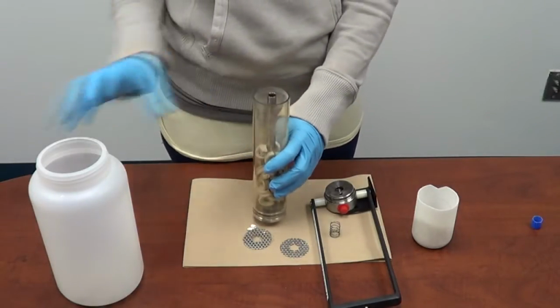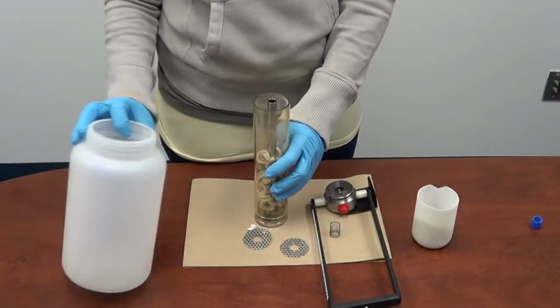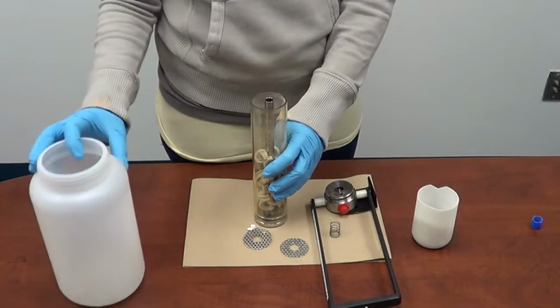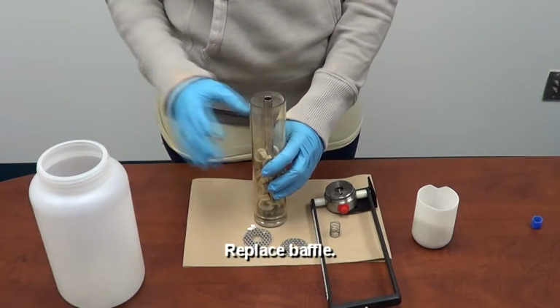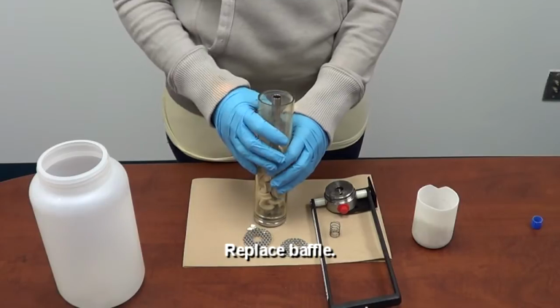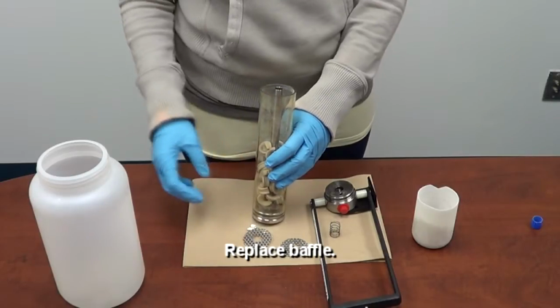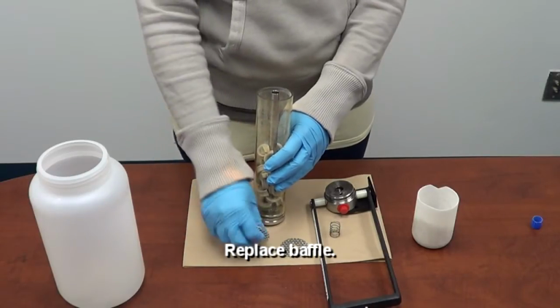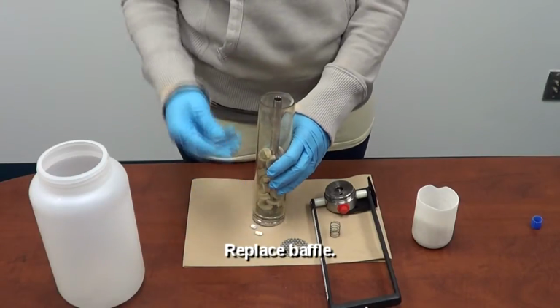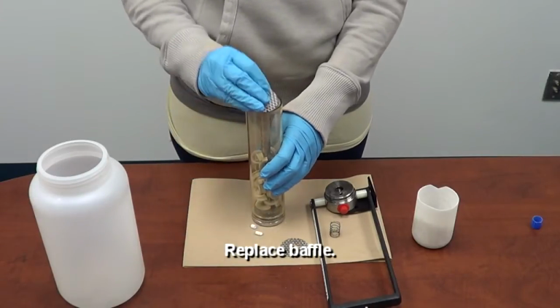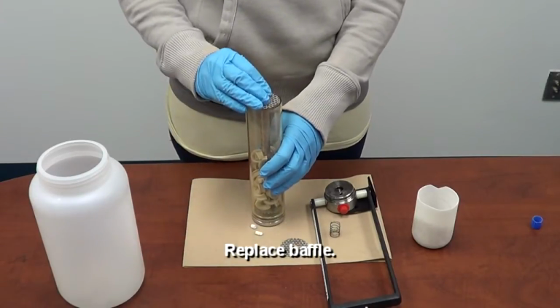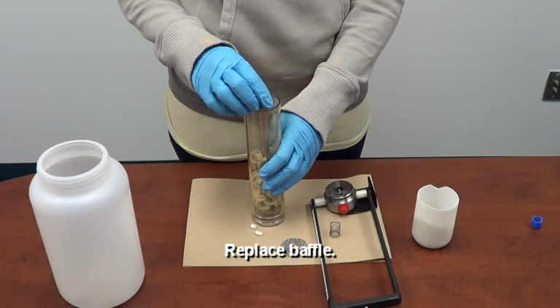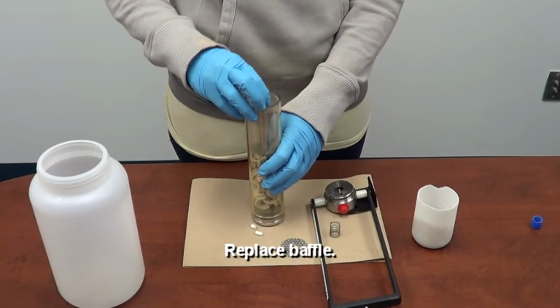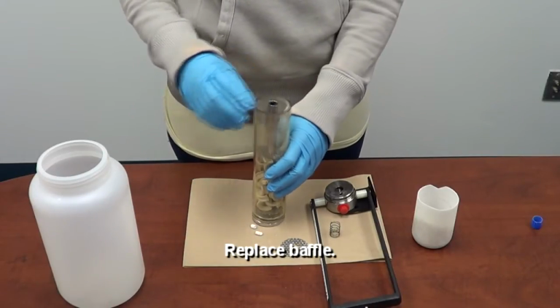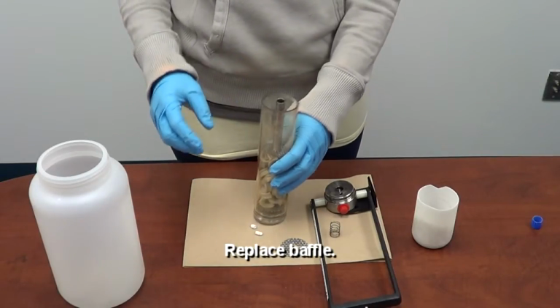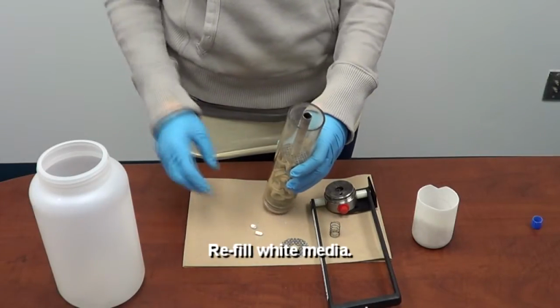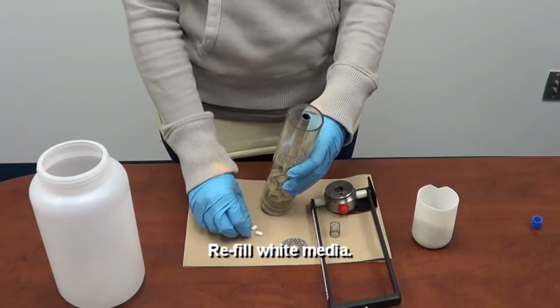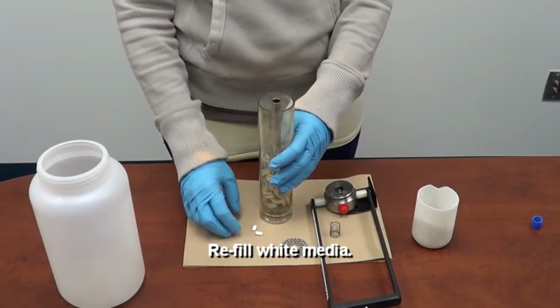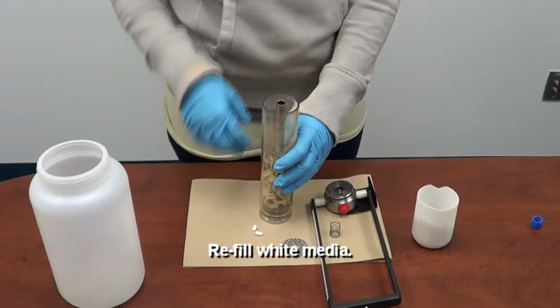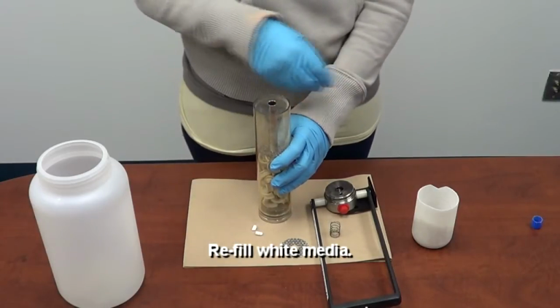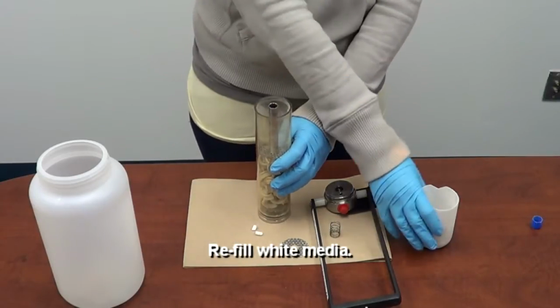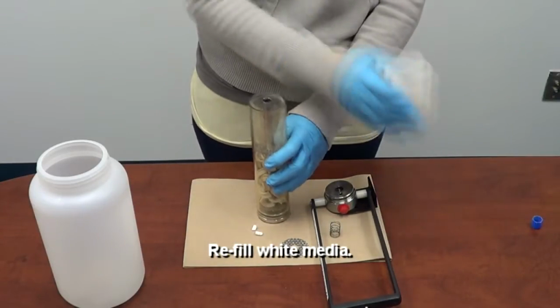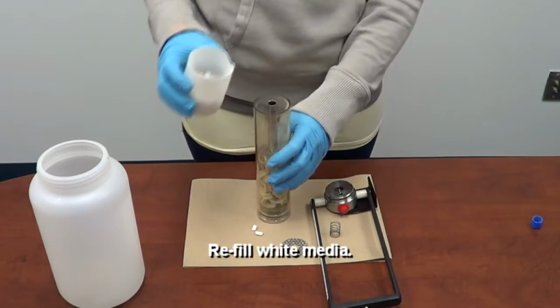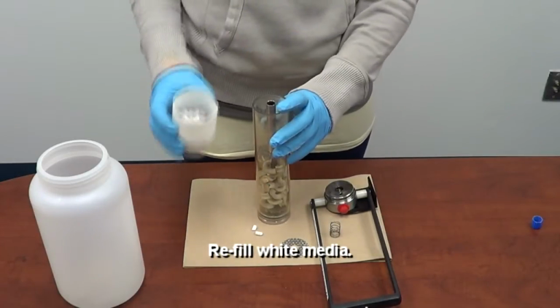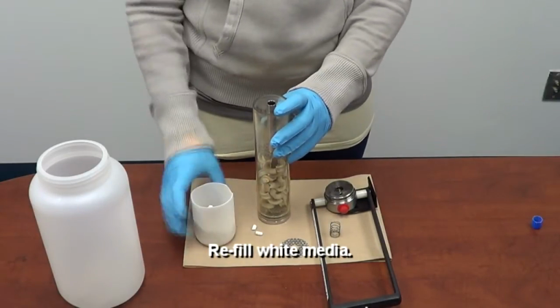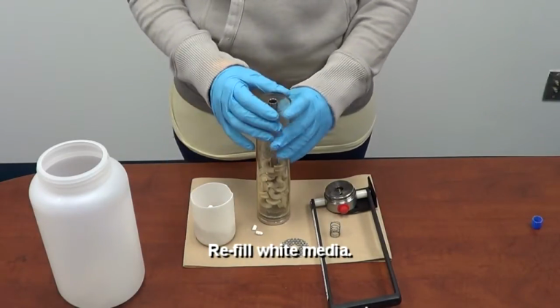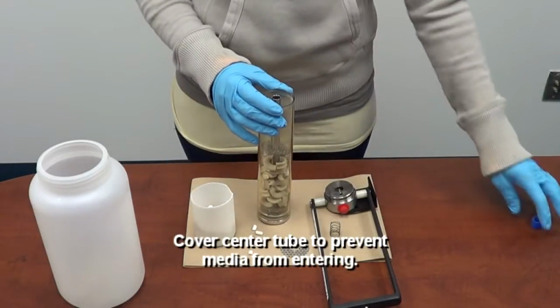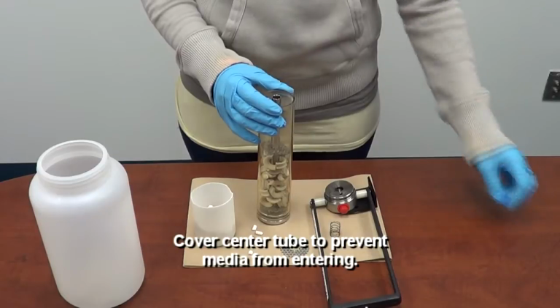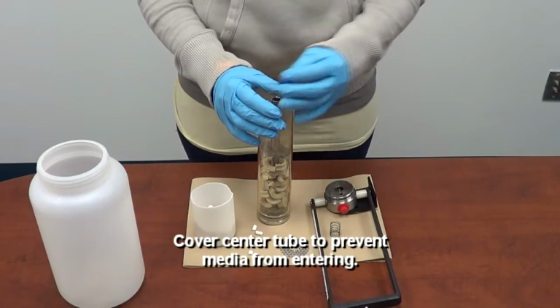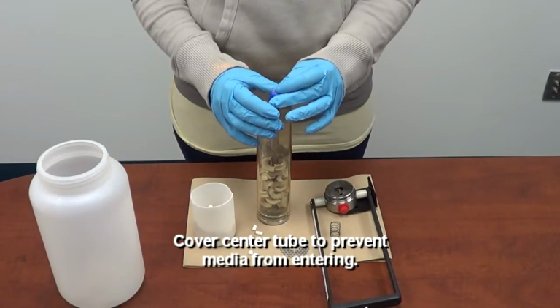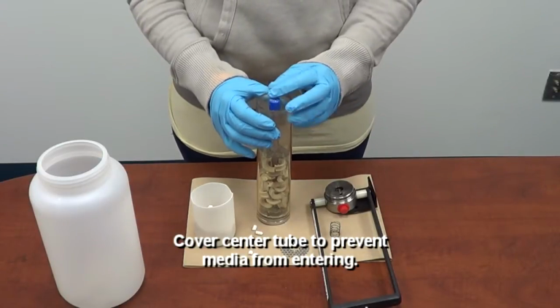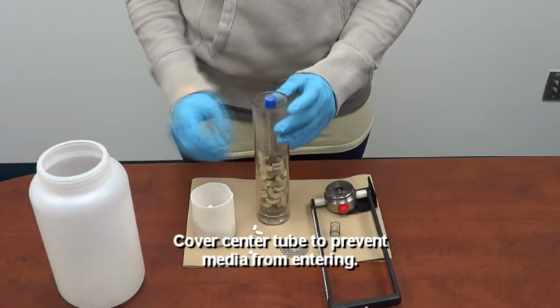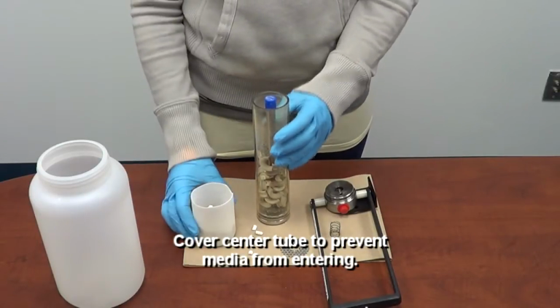Step eight: replace the baffle that you previously removed. Step nine: refill the other media — the white media — keeping the center tube covered. You don't want the white media to fall into the center tube.